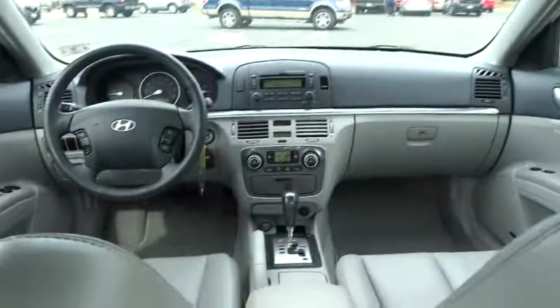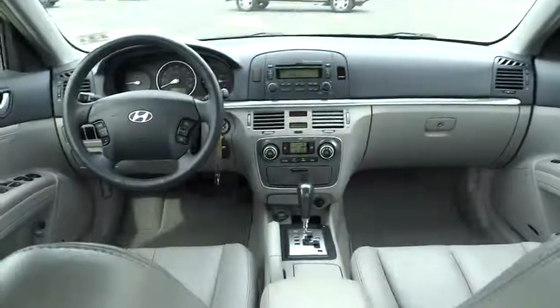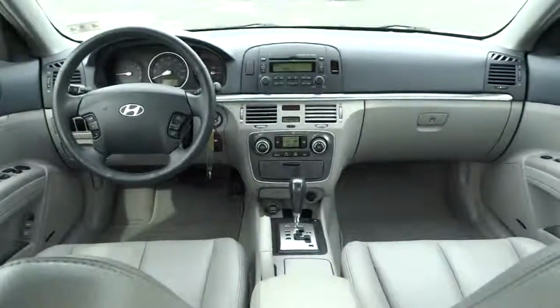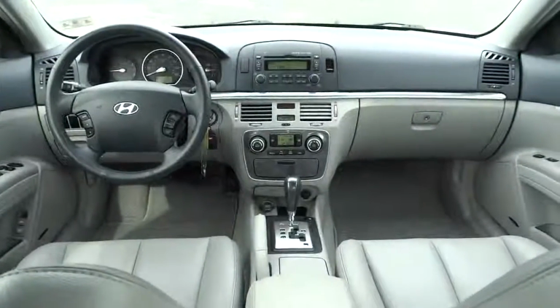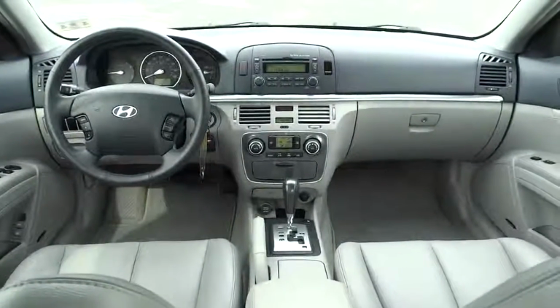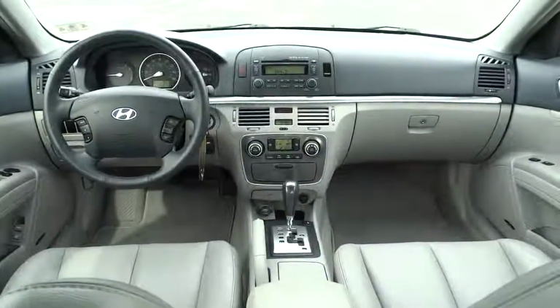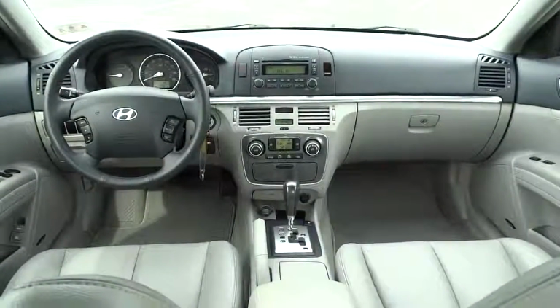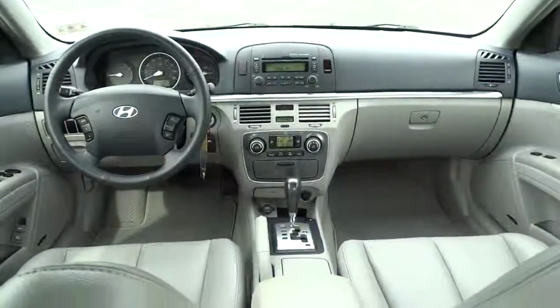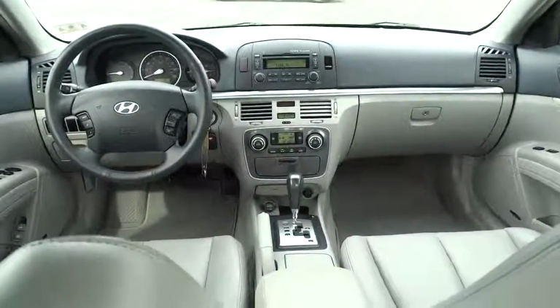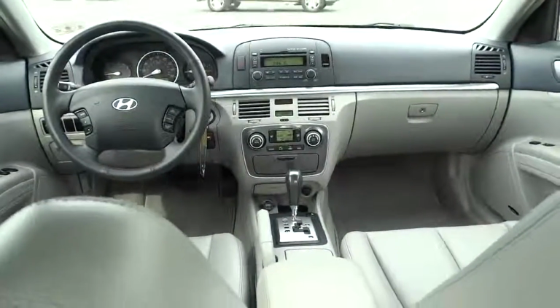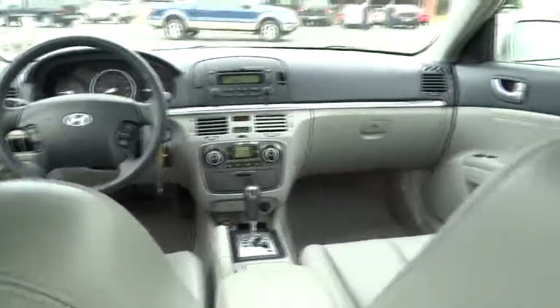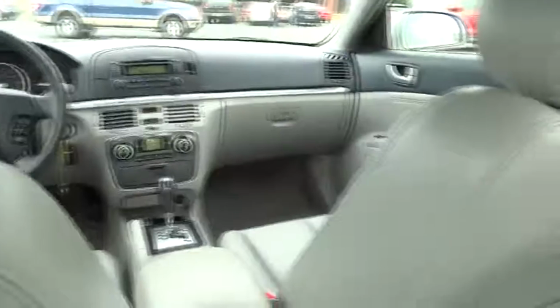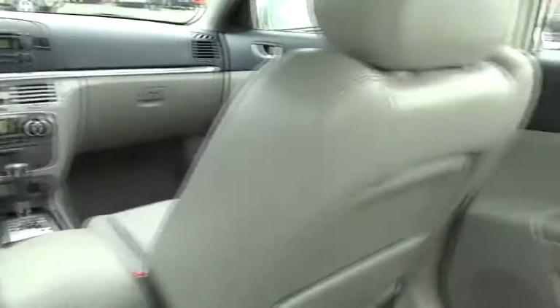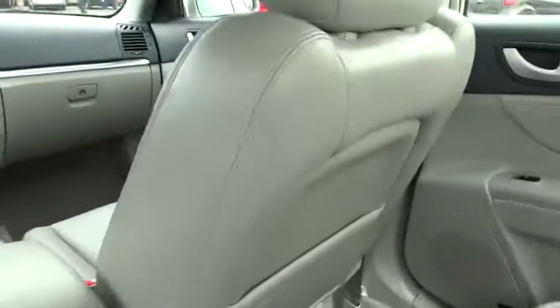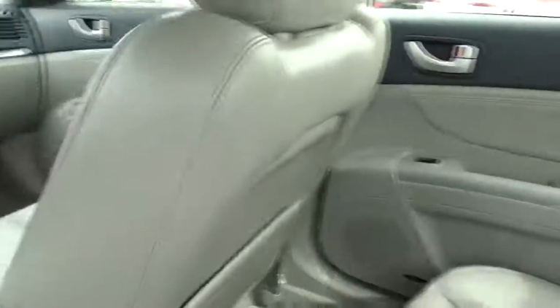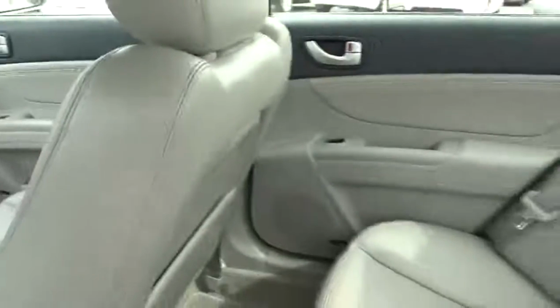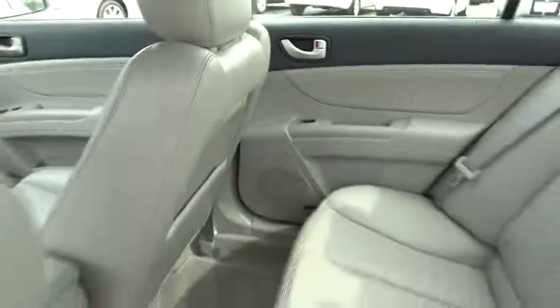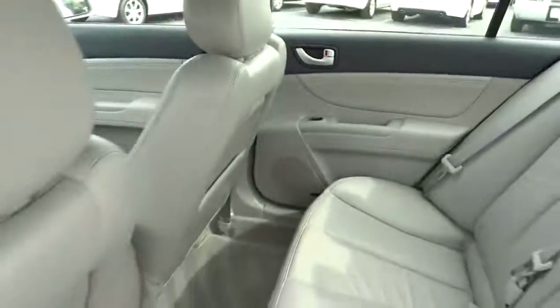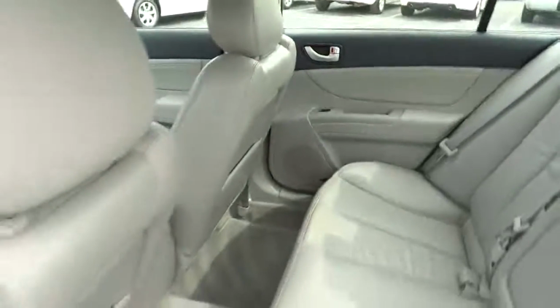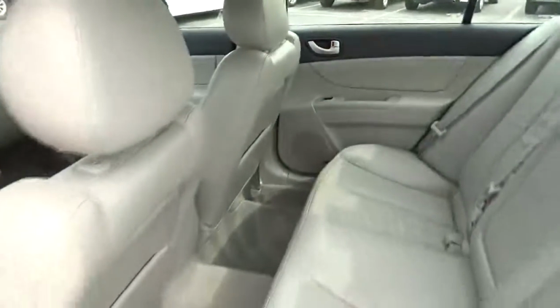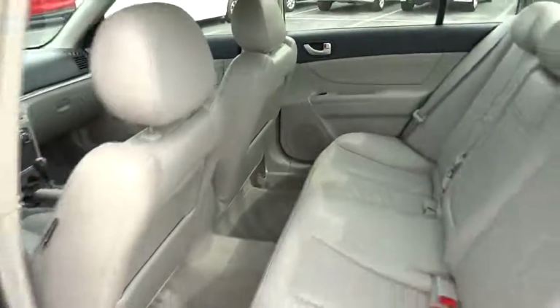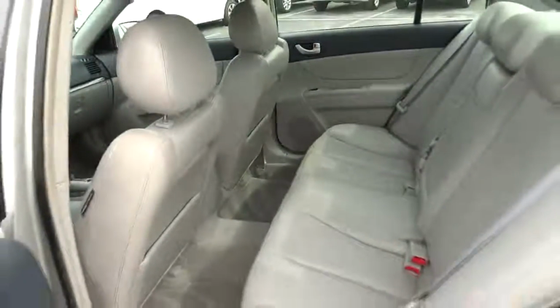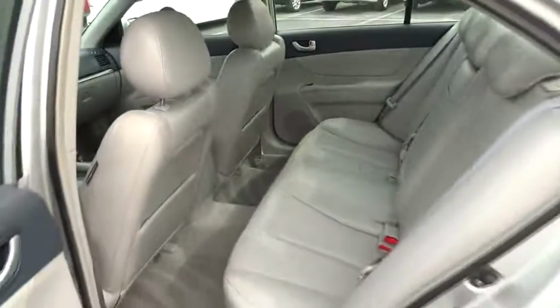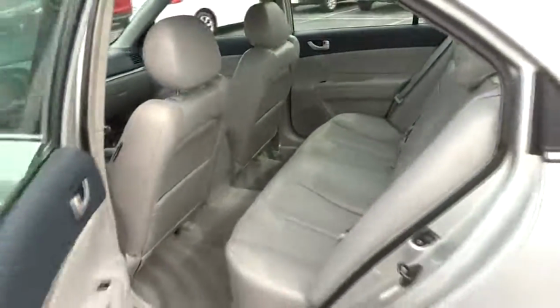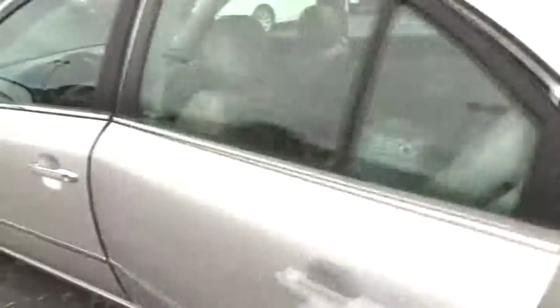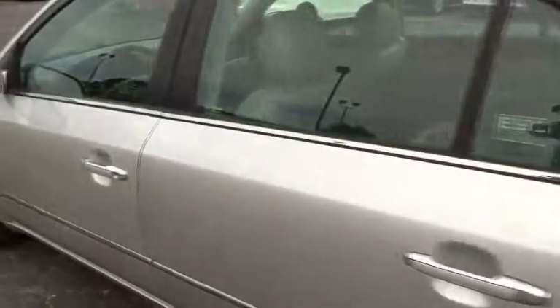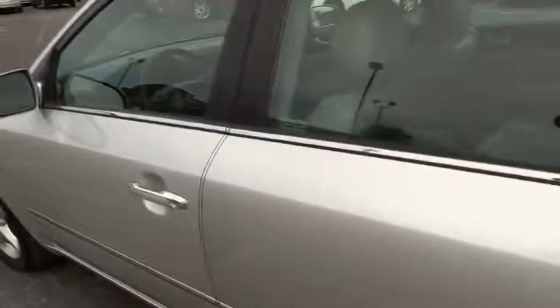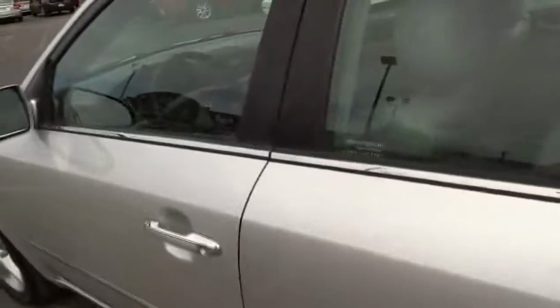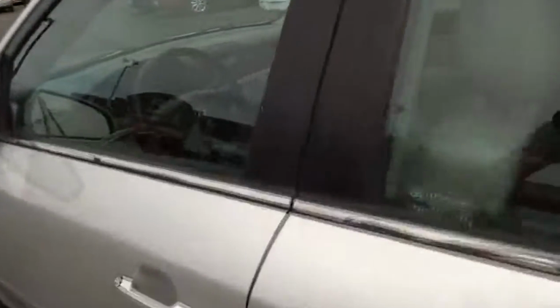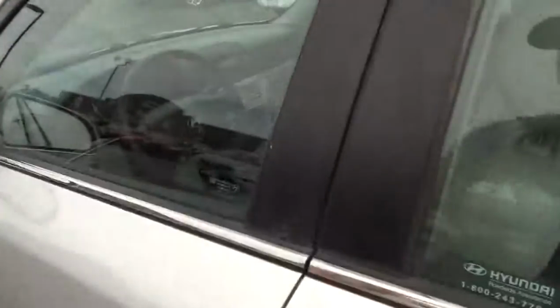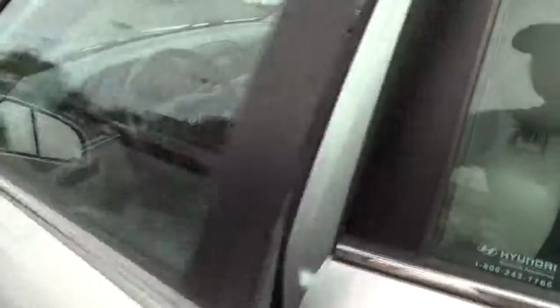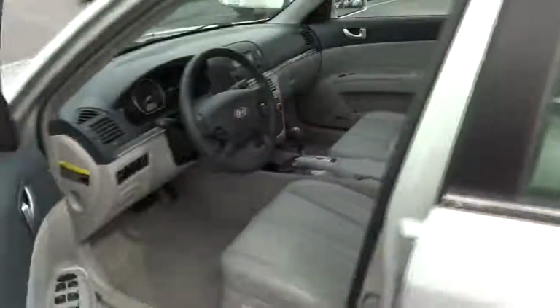PPO, keyless entry, aluminum wheels, FWD, climate control, premium sound system, universal garage door opener, AM FM stereo radio, rear defrost, MP3 player.